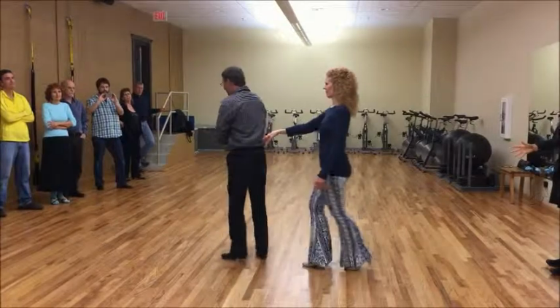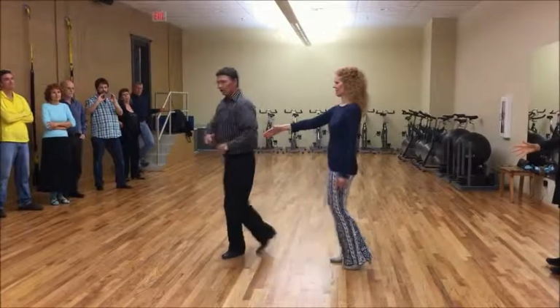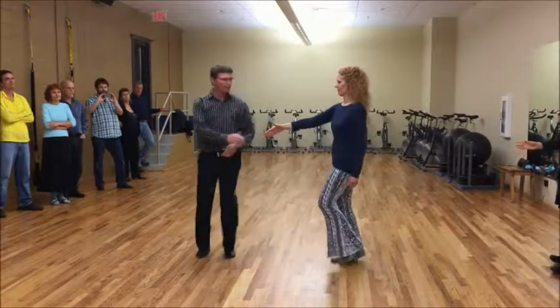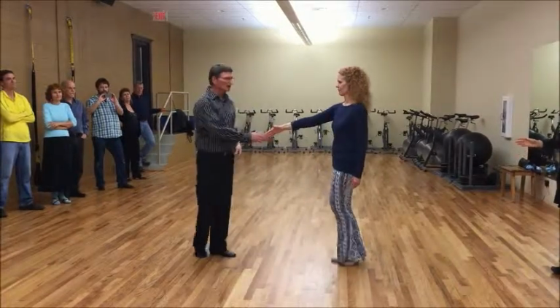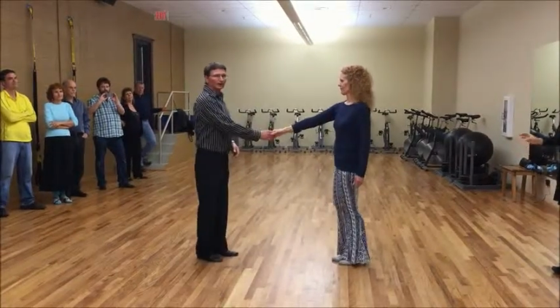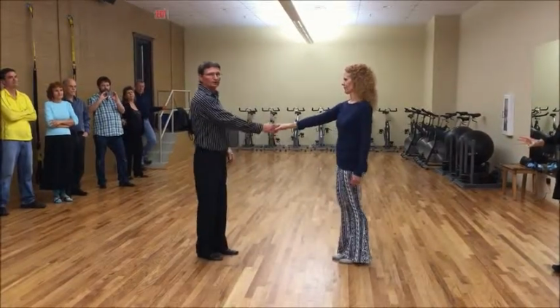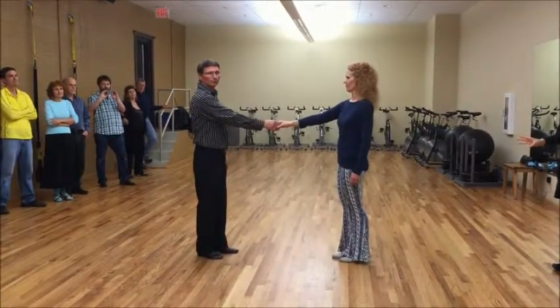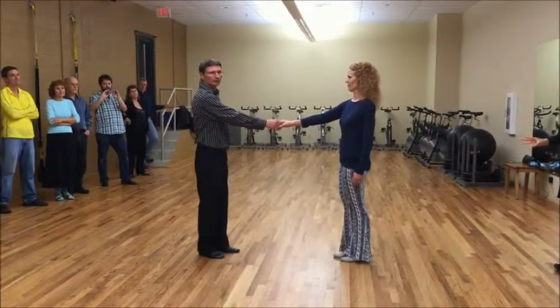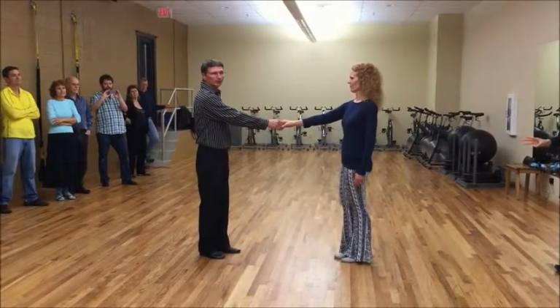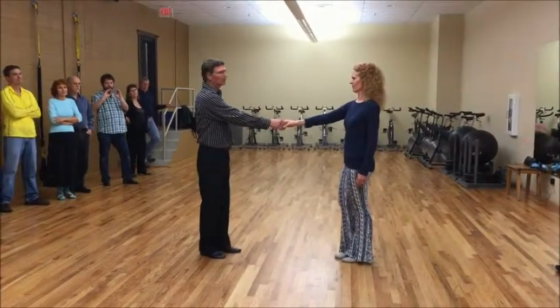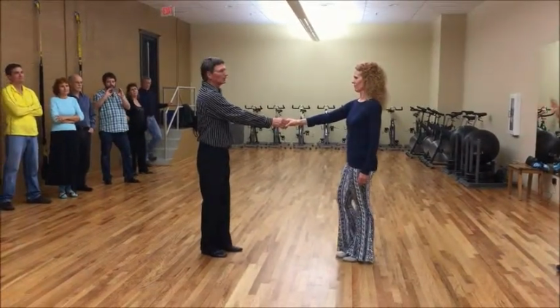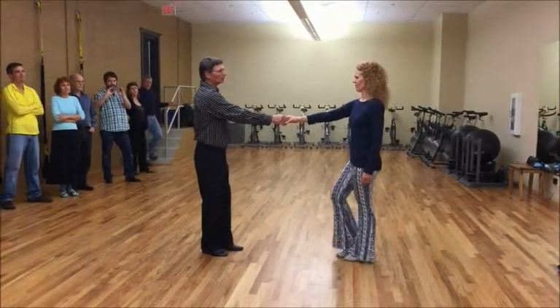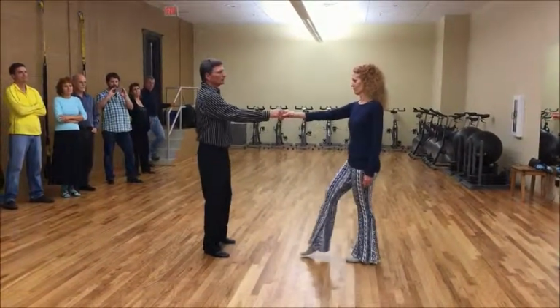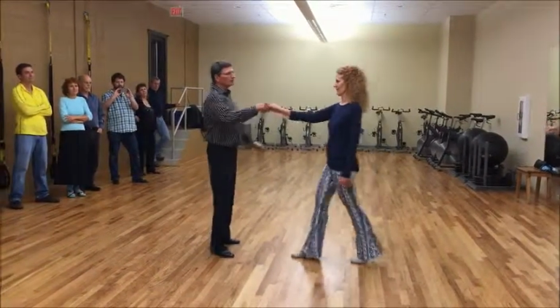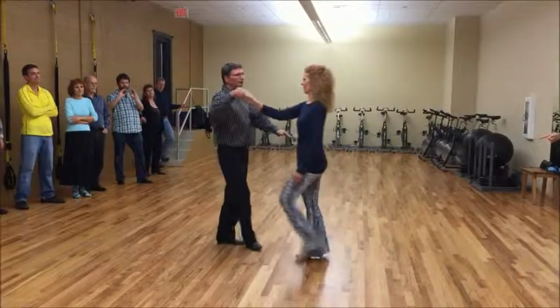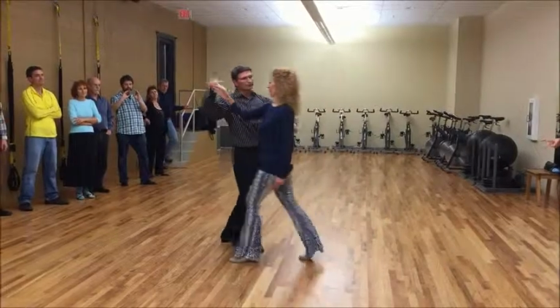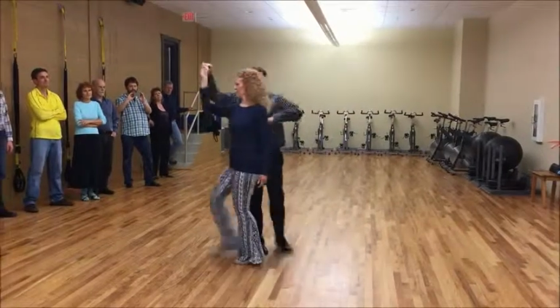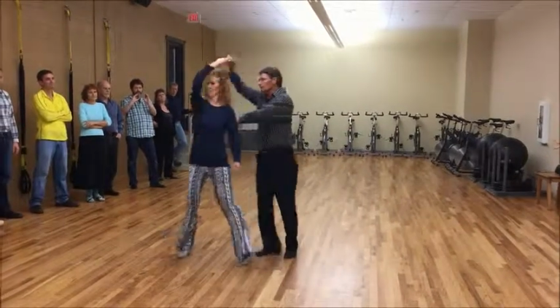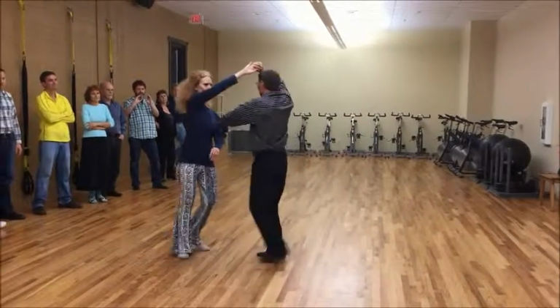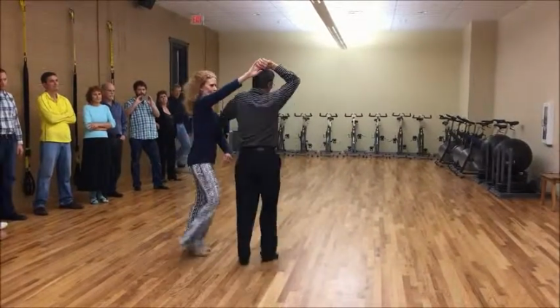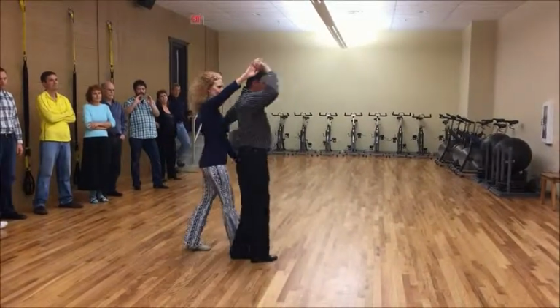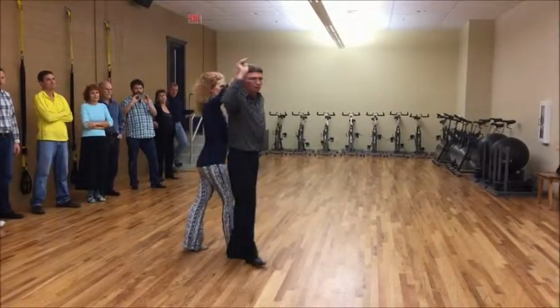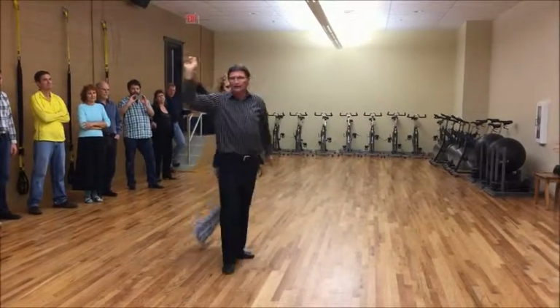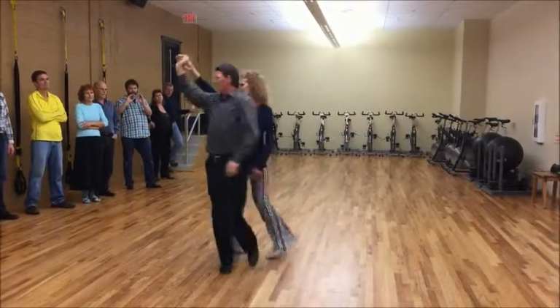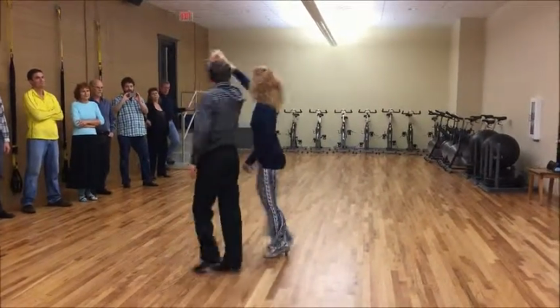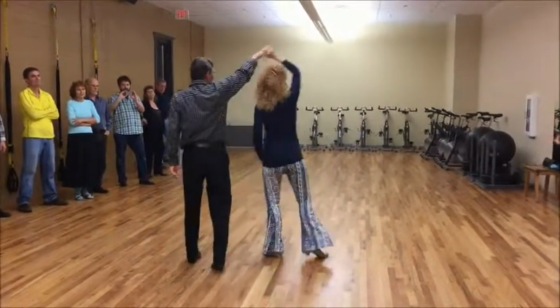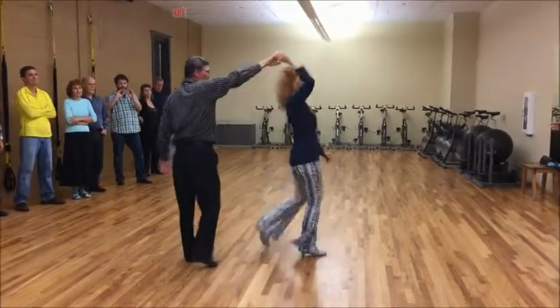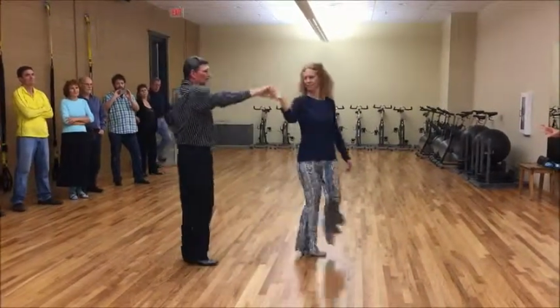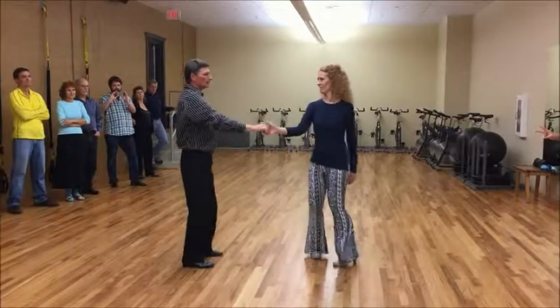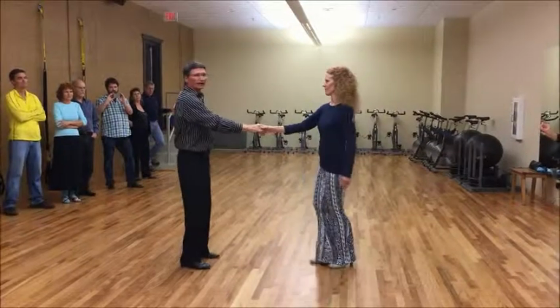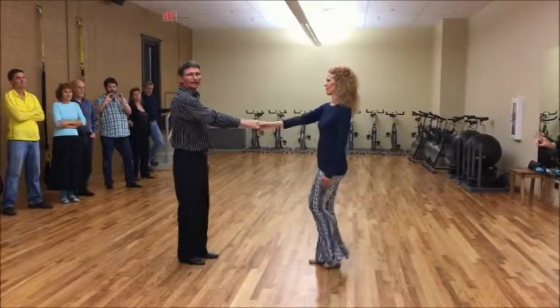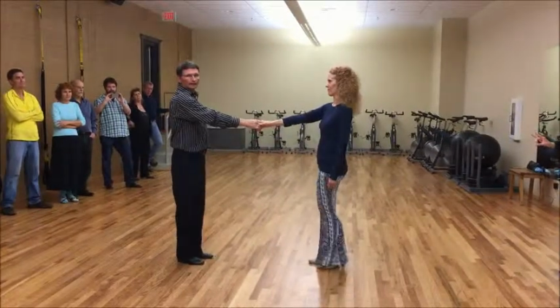The guy turns around on five and six. We have a reverse whip. It goes like this: one, two, three, and four. Turn the lady — five, six, seven, and eight.